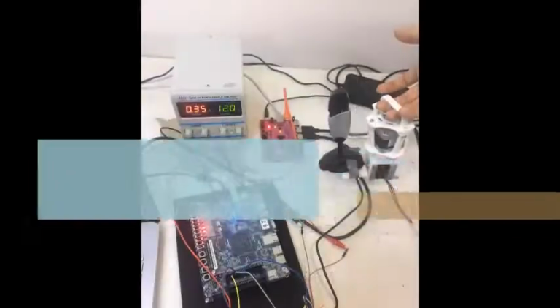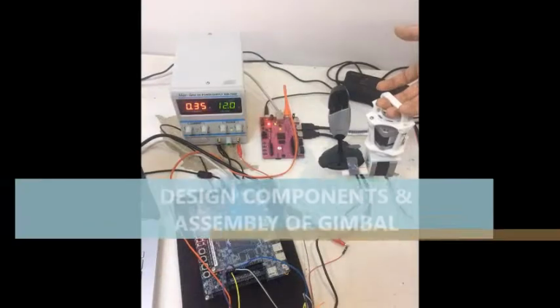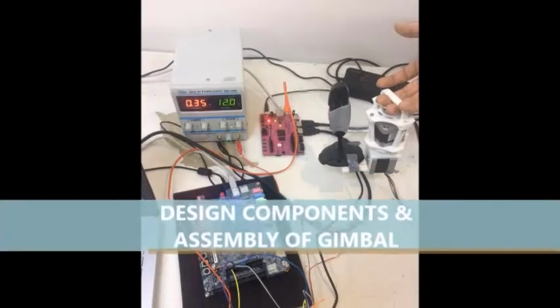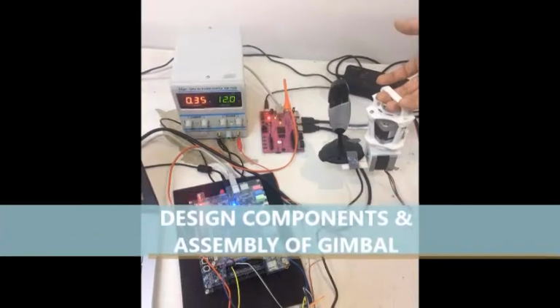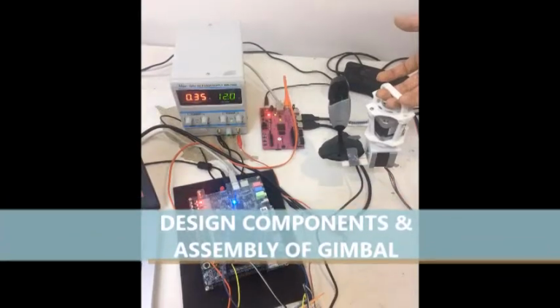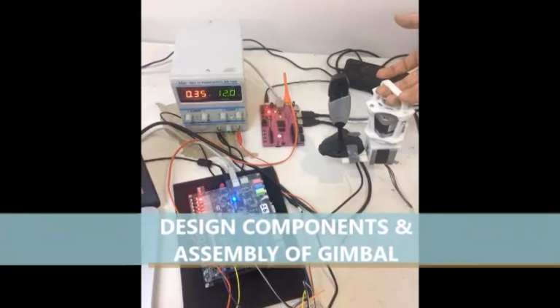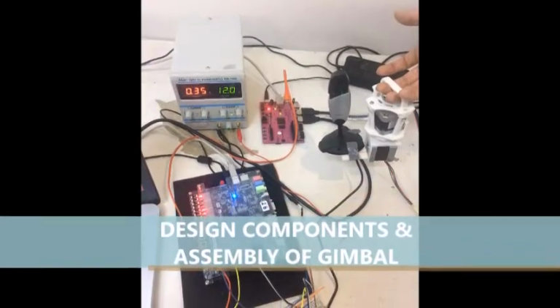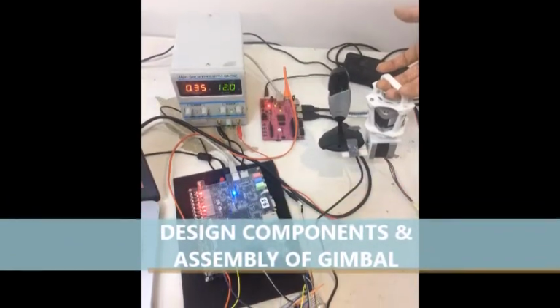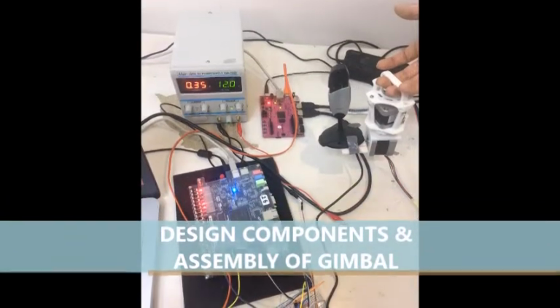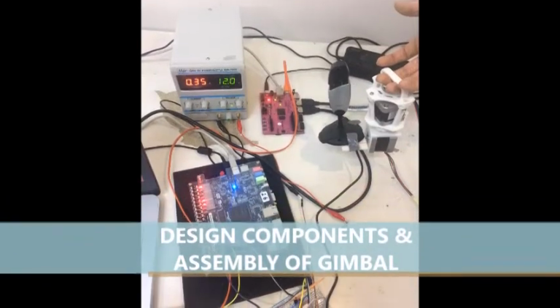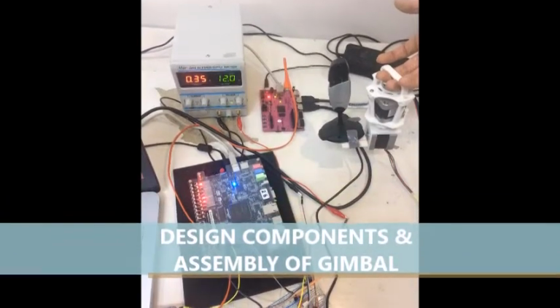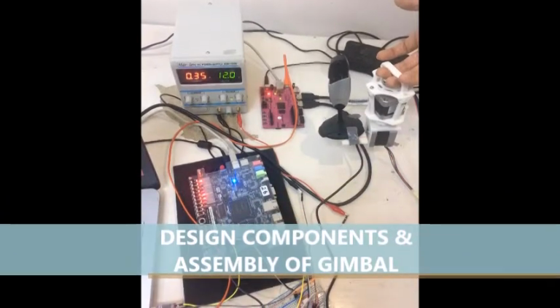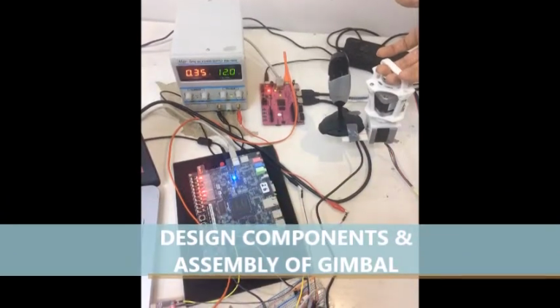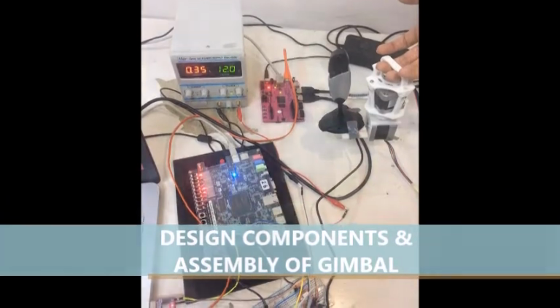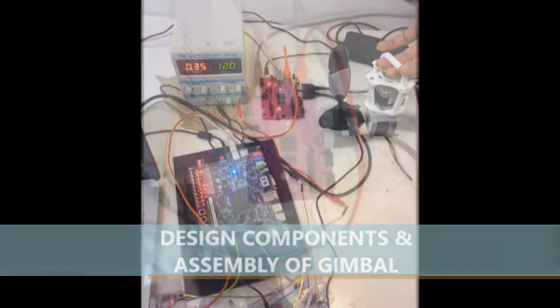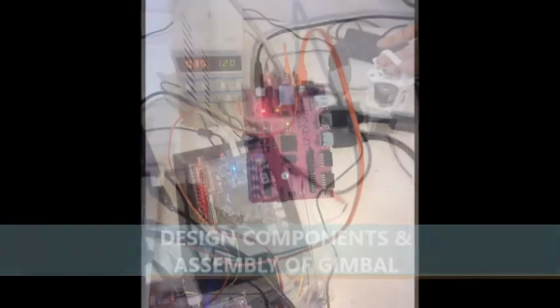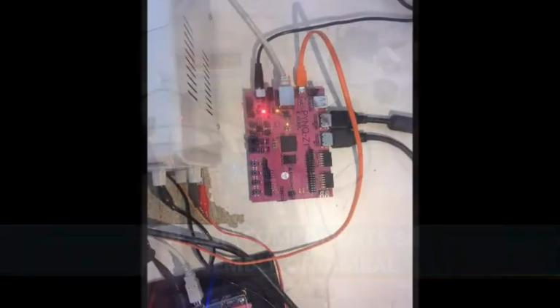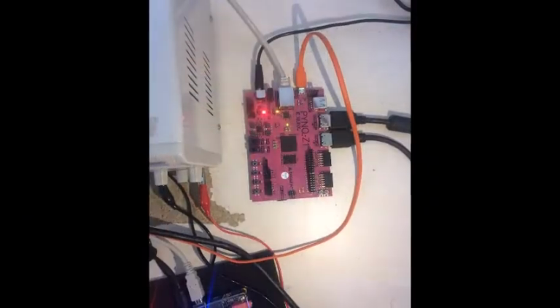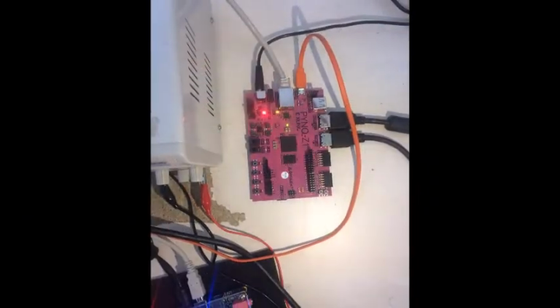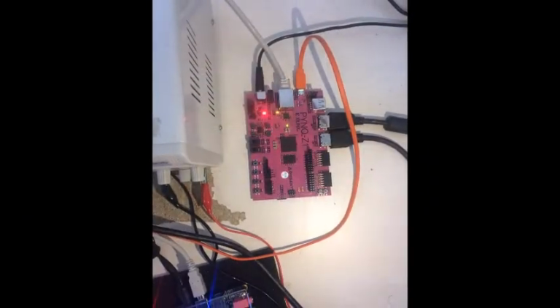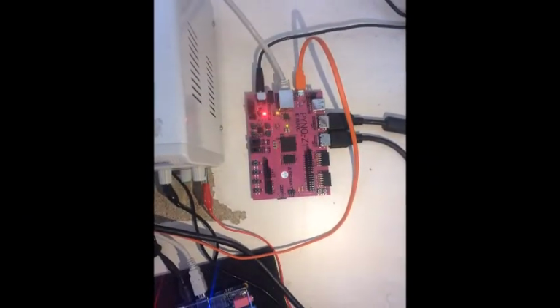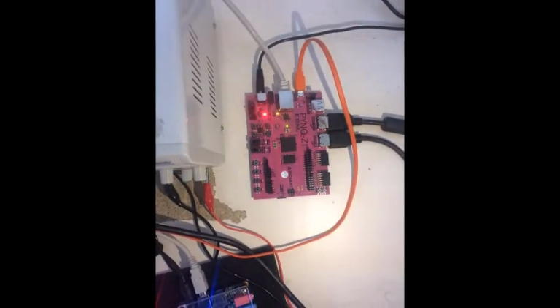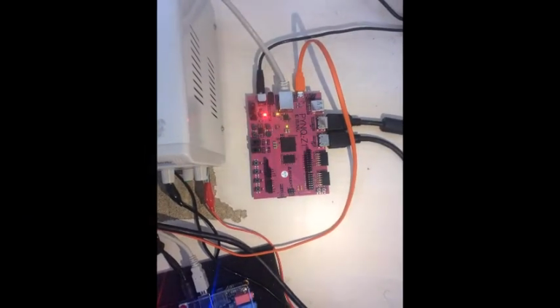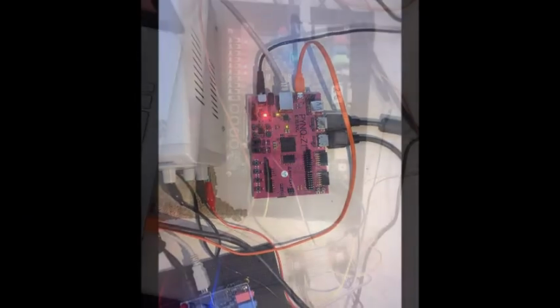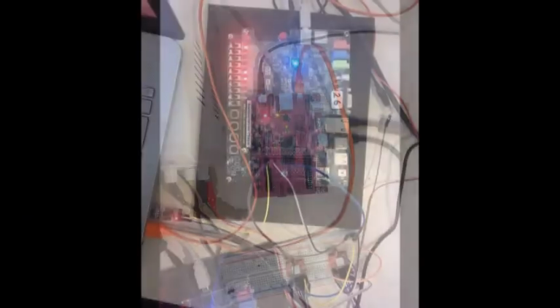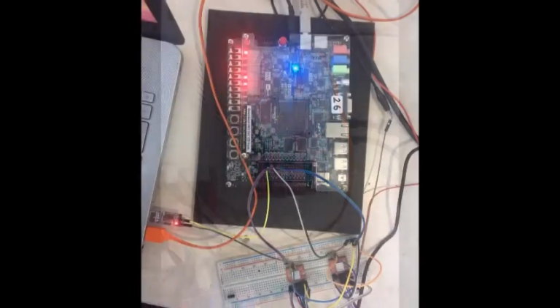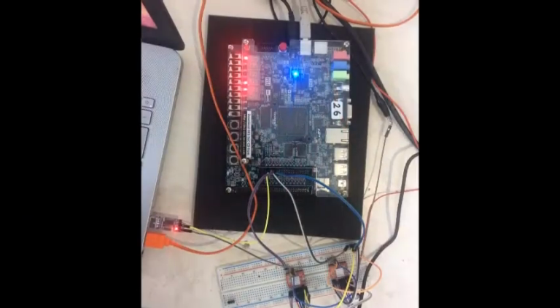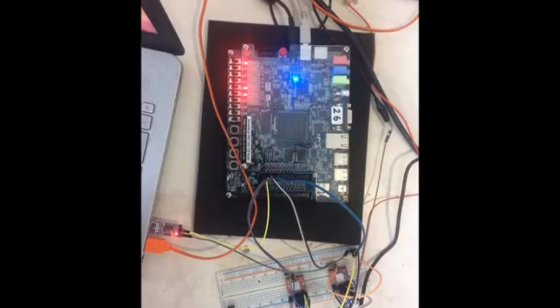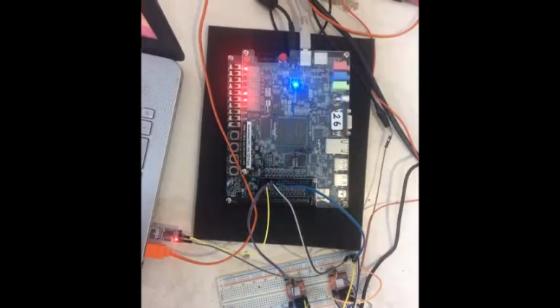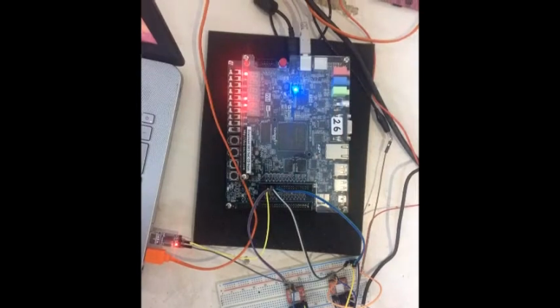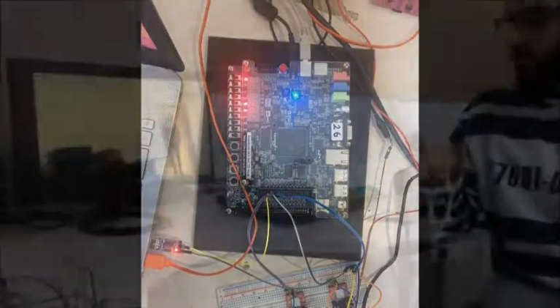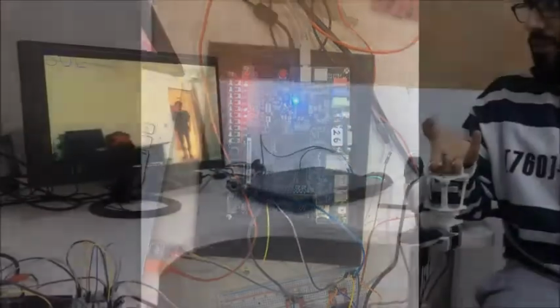The components we used in making the assembly of the 2-axis gimbal prototype include an Altera FPGA board, Xilinx Pynq FPGA board, BeagleBone Black, step motors, and motor drivers.